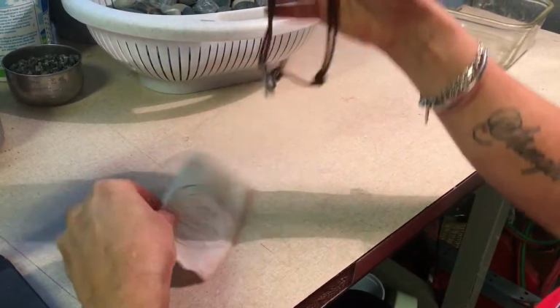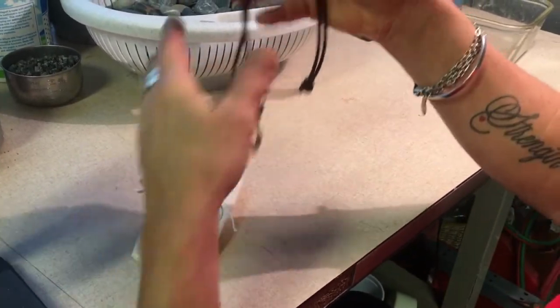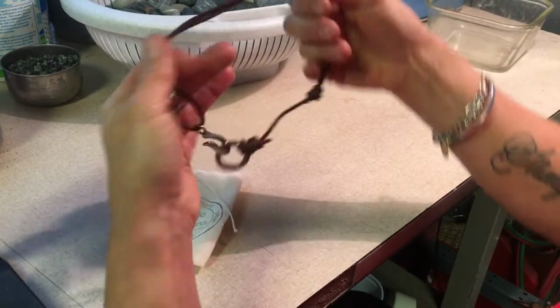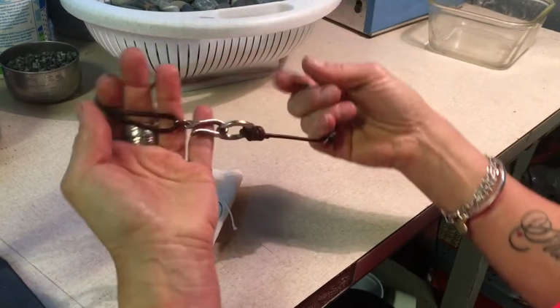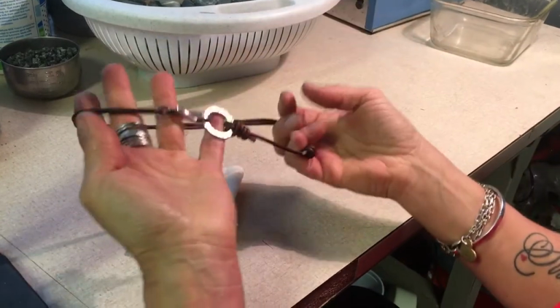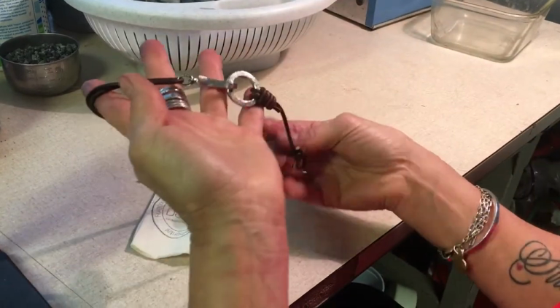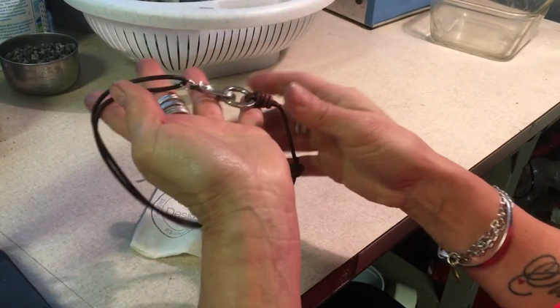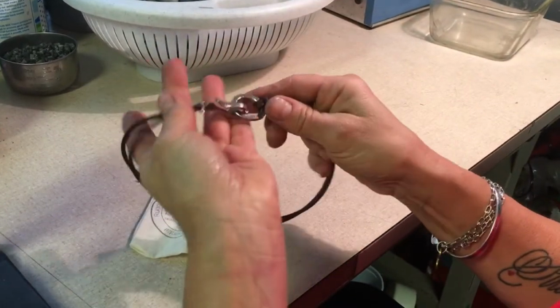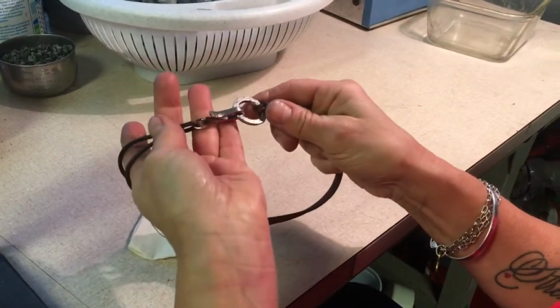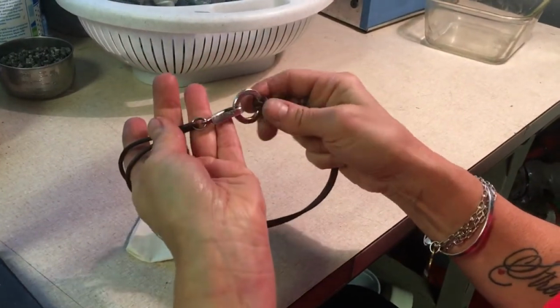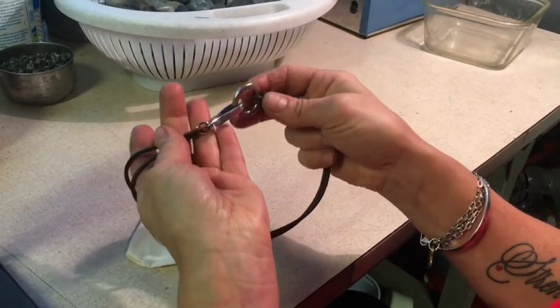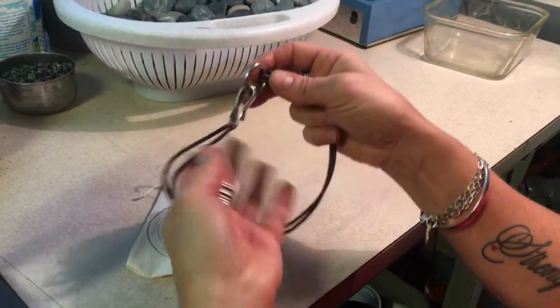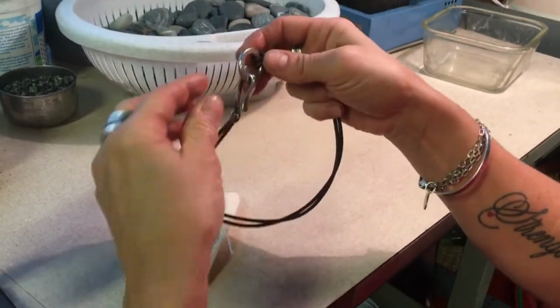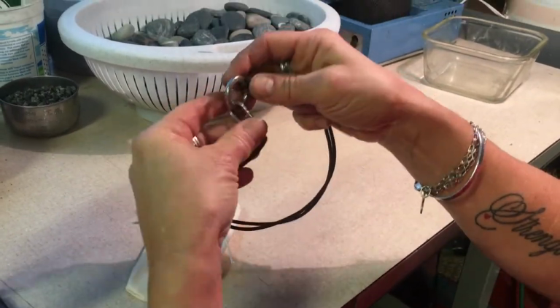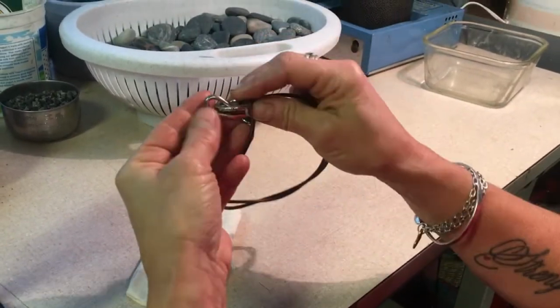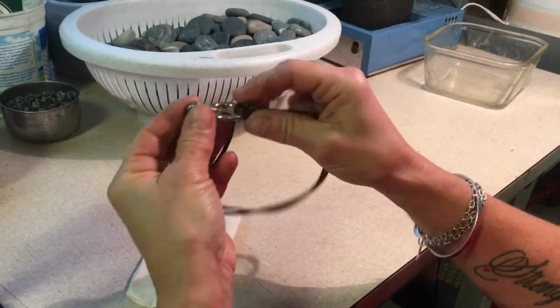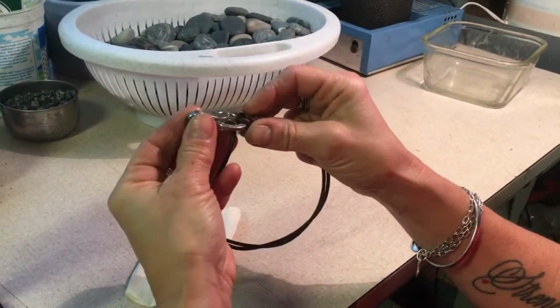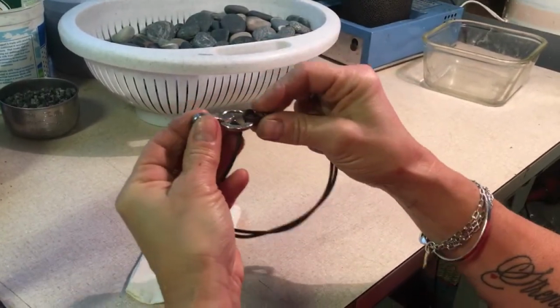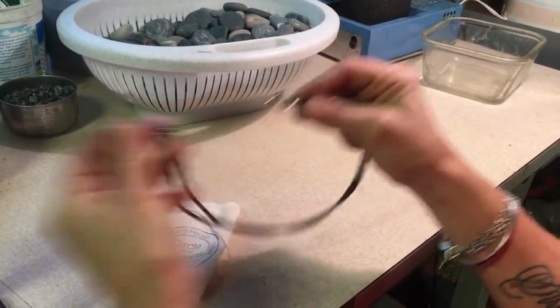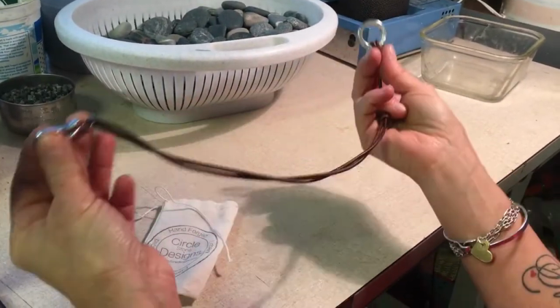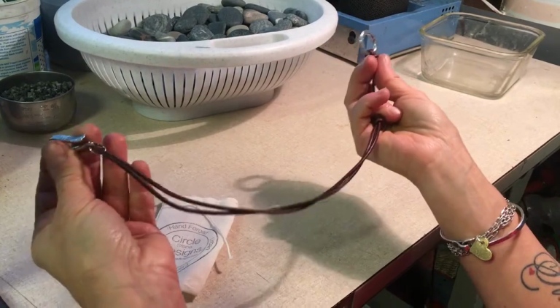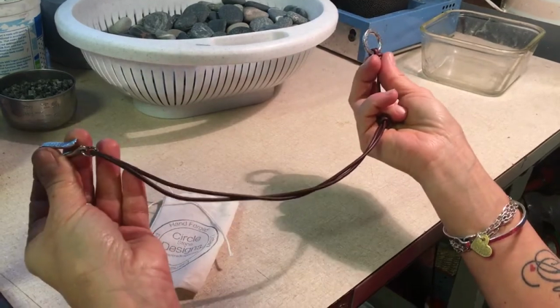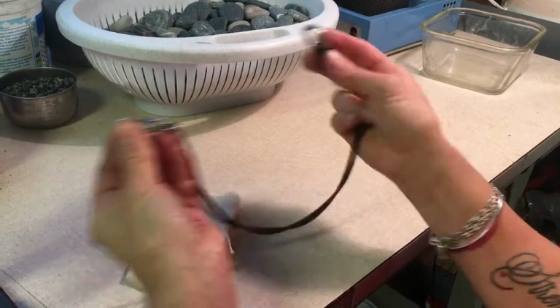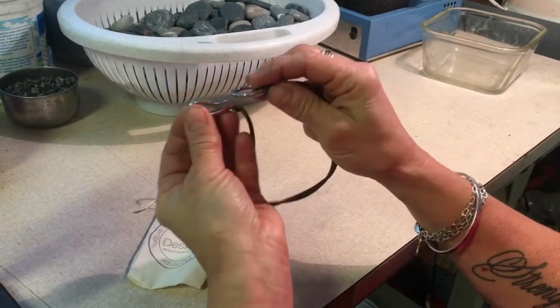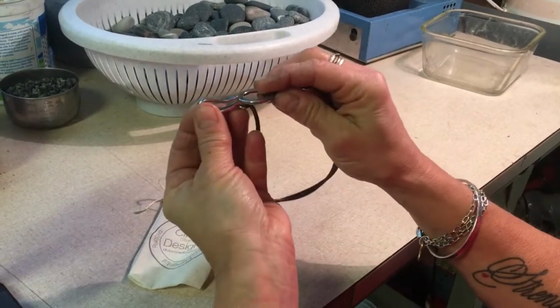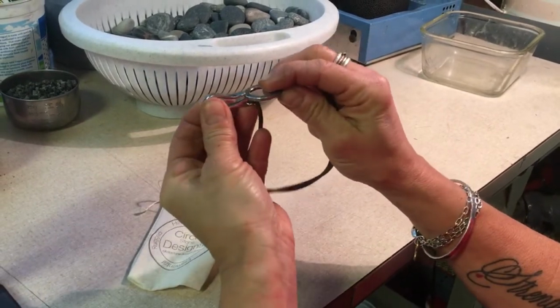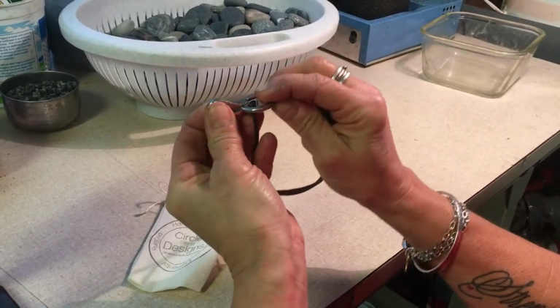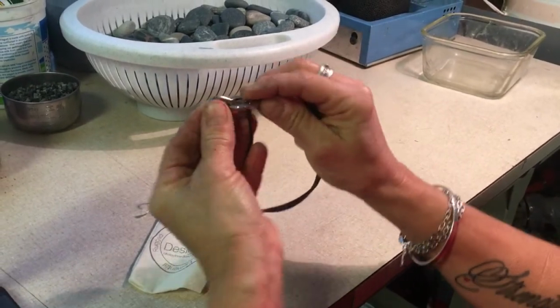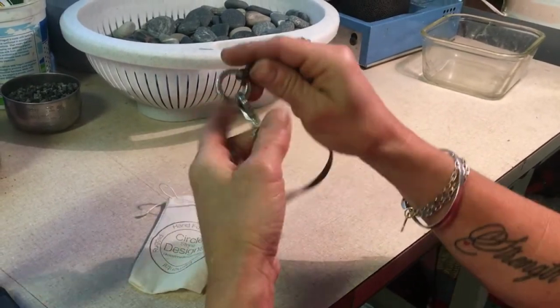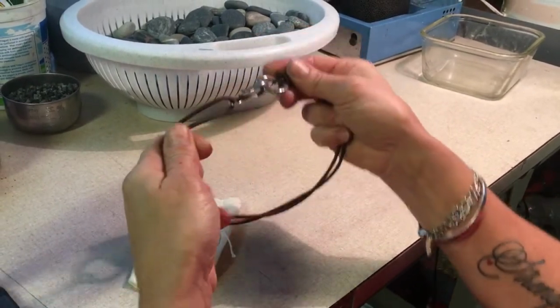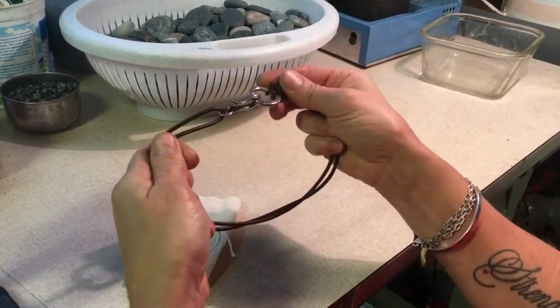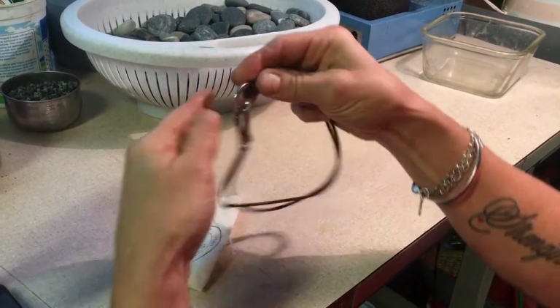You unwrap it. It should be hooked together — it might not, depending on how it's traveled. It's actually two pieces that come together and work like that.